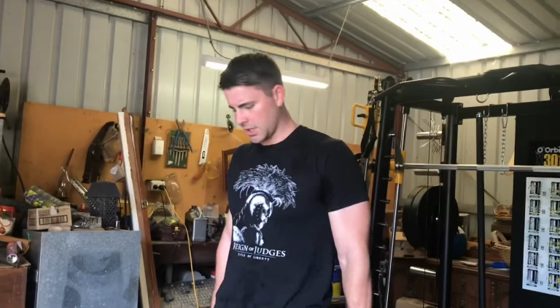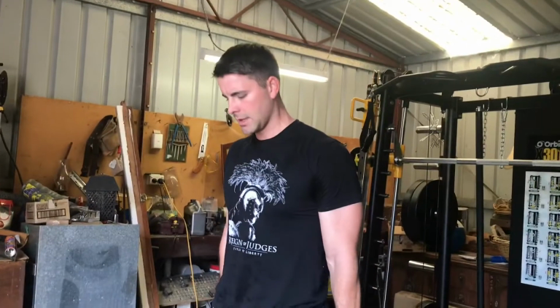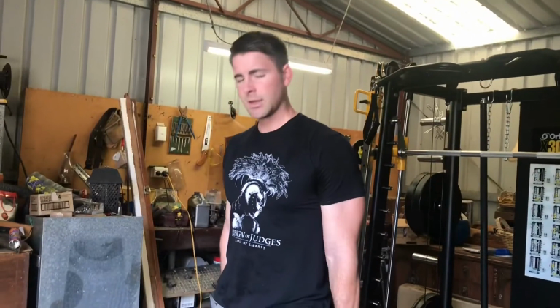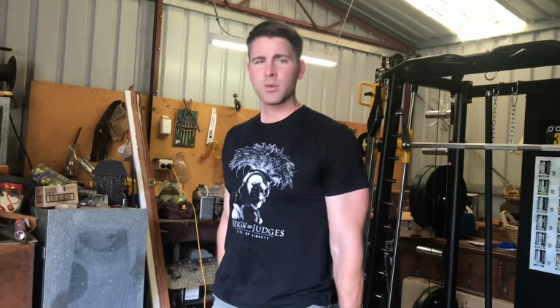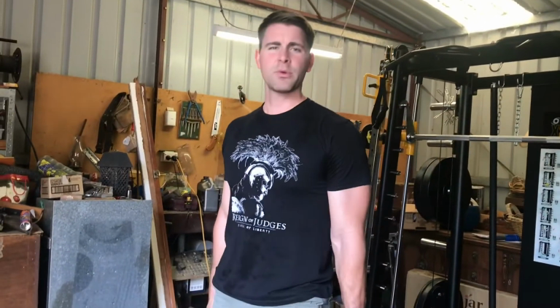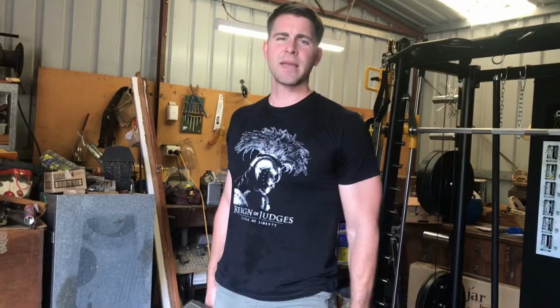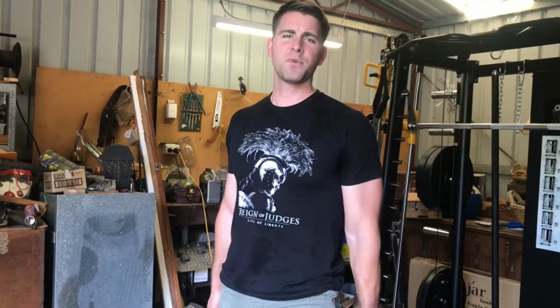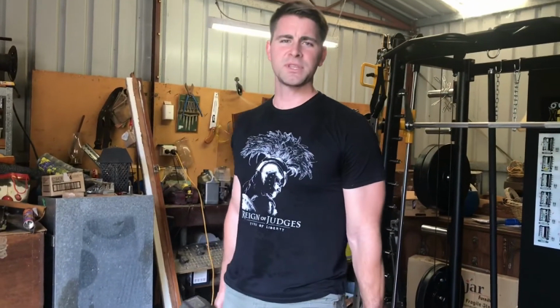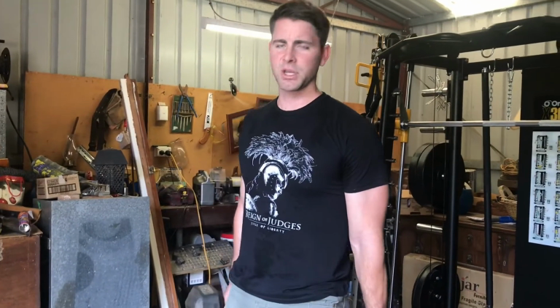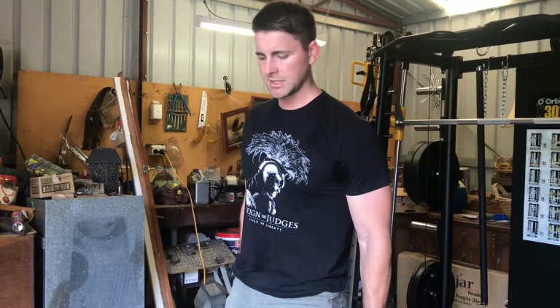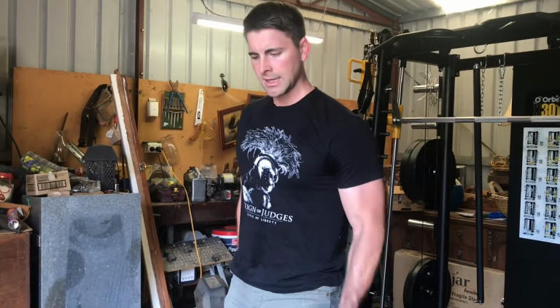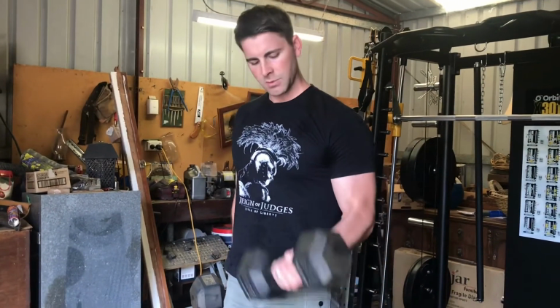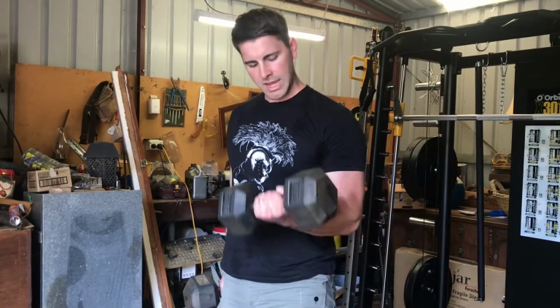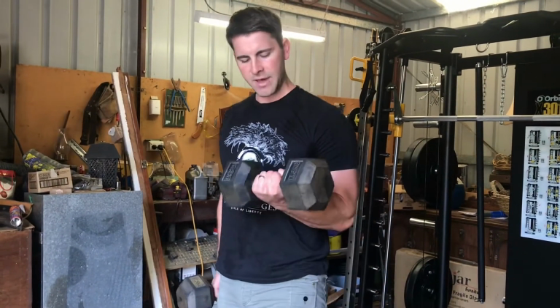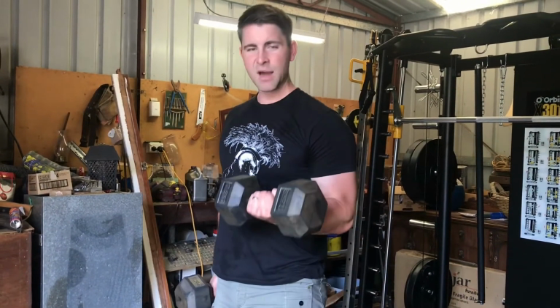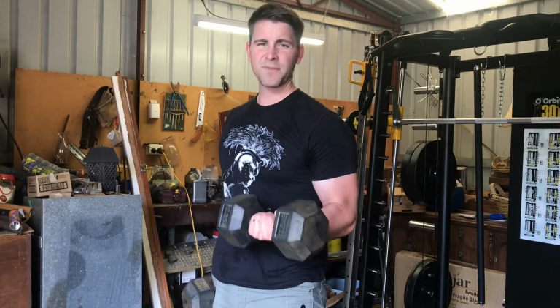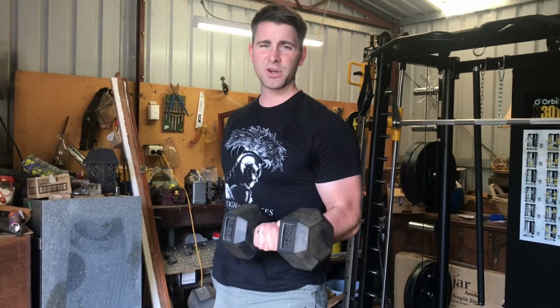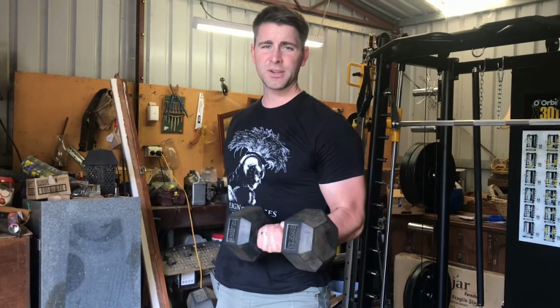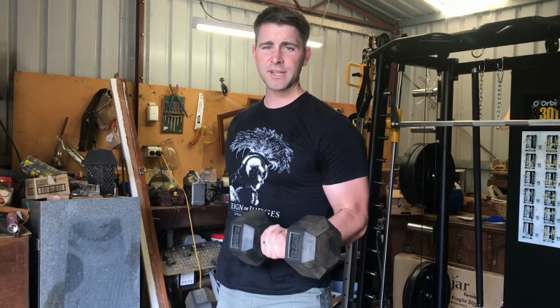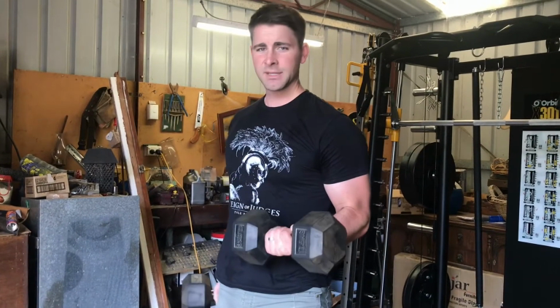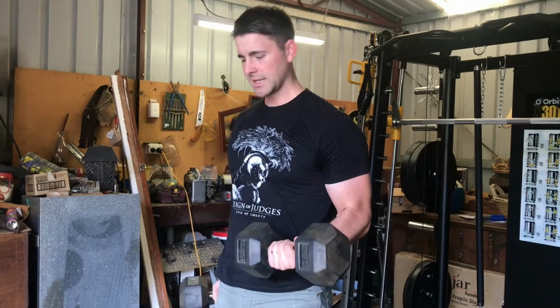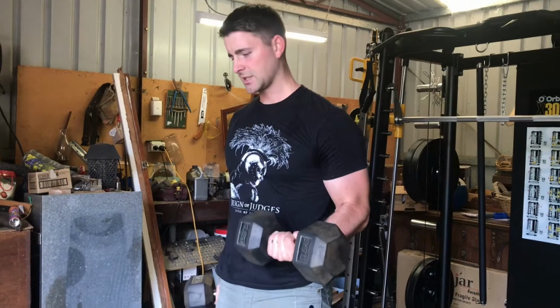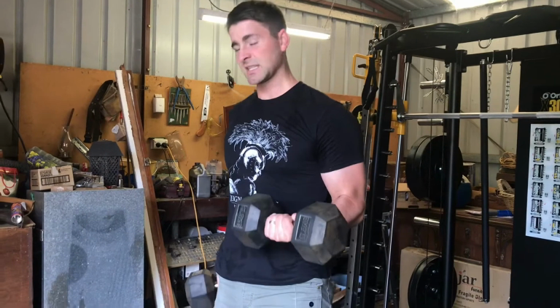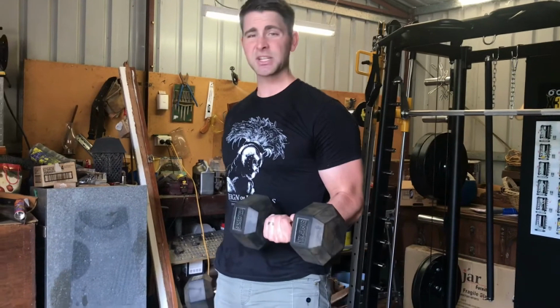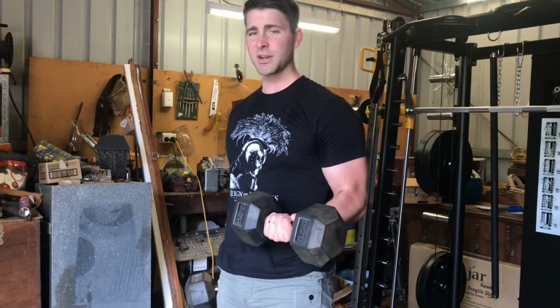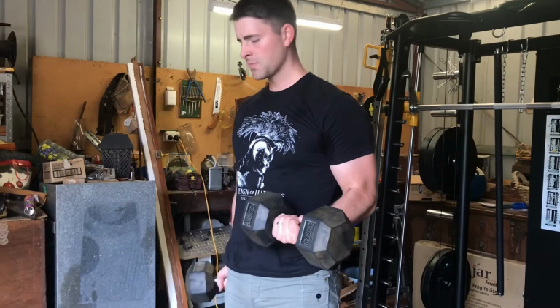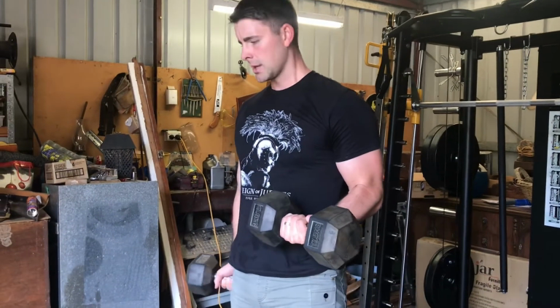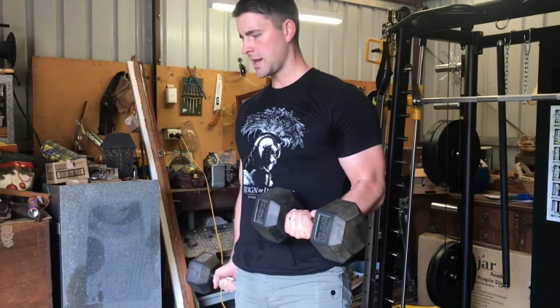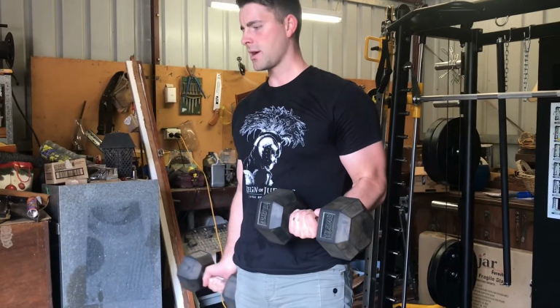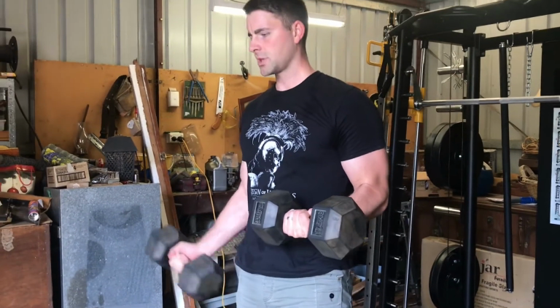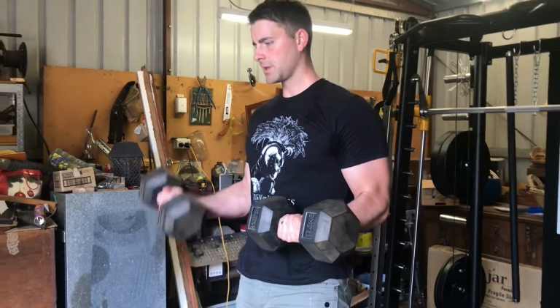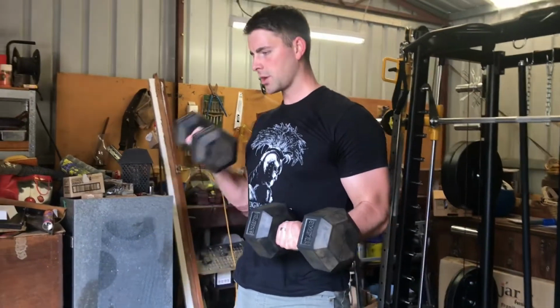What we're going to aim for in these curls is to have one arm at roughly 90 degrees — that's going to stay stationary — while the other arm is curling.